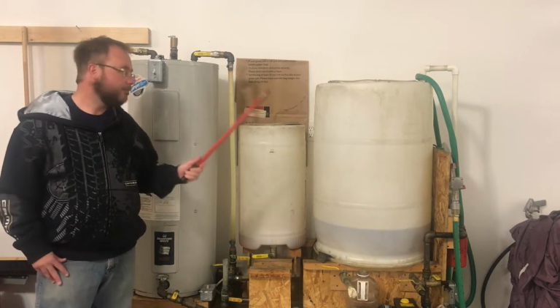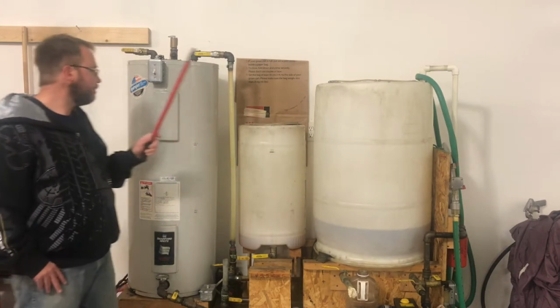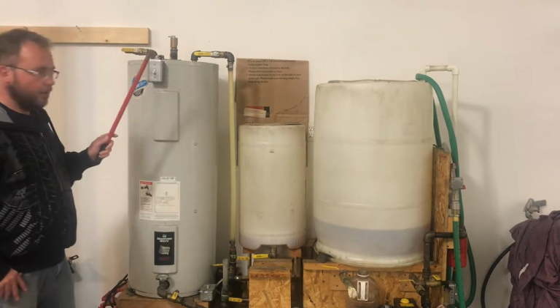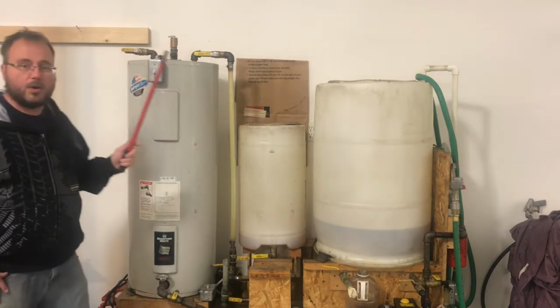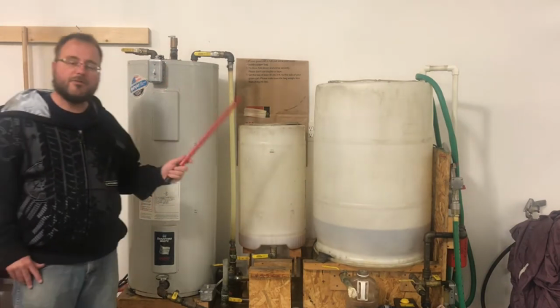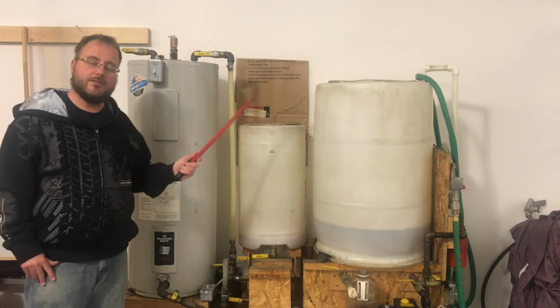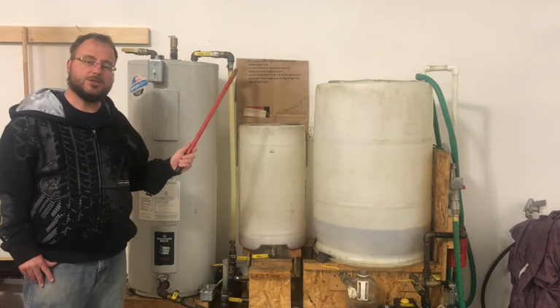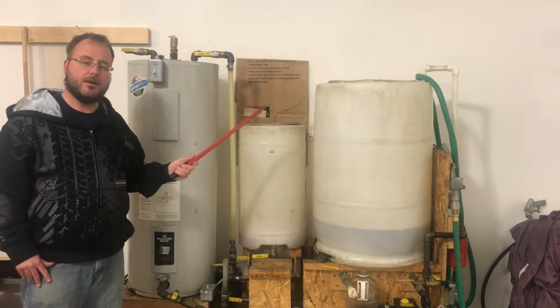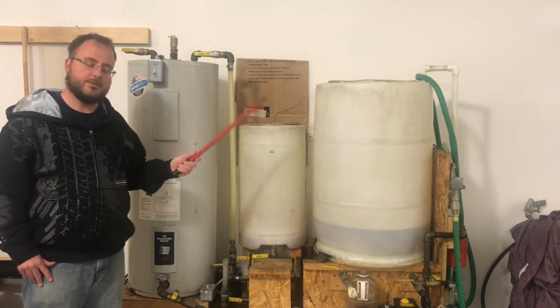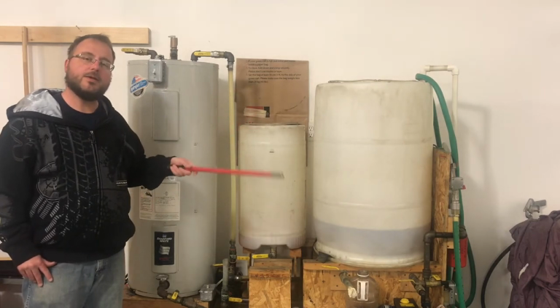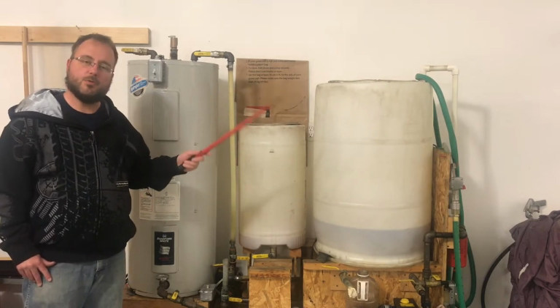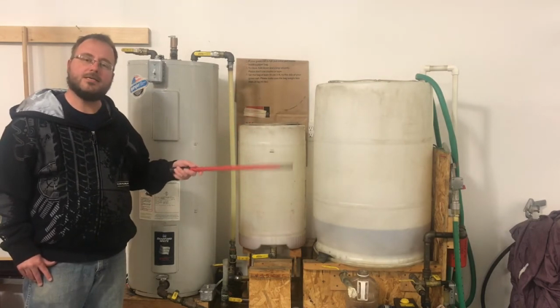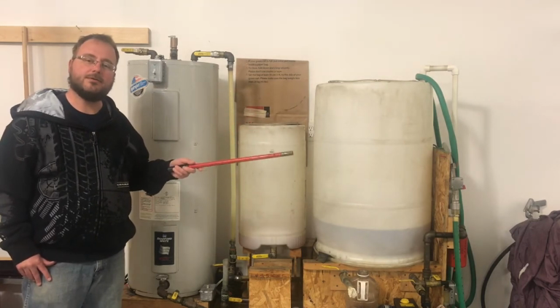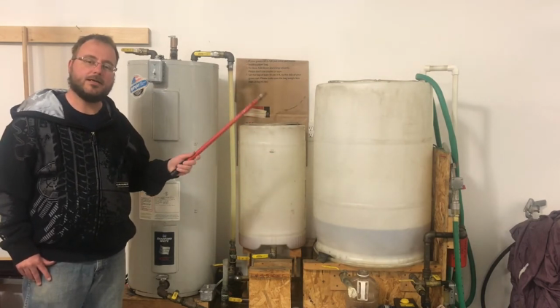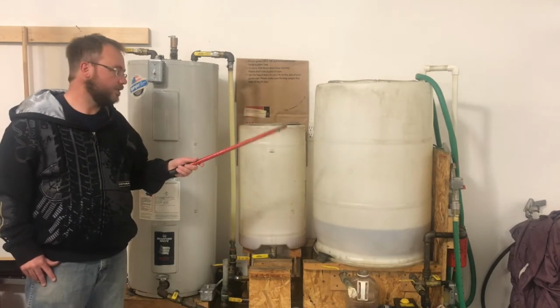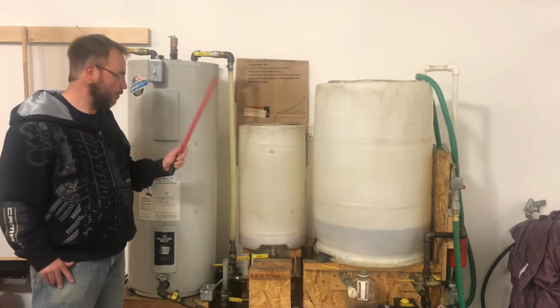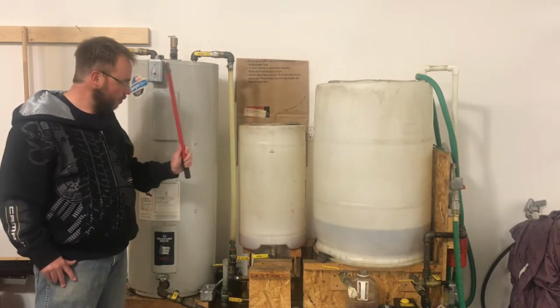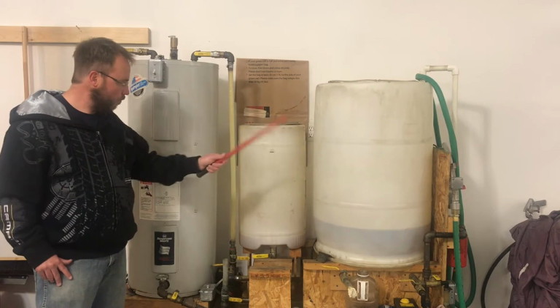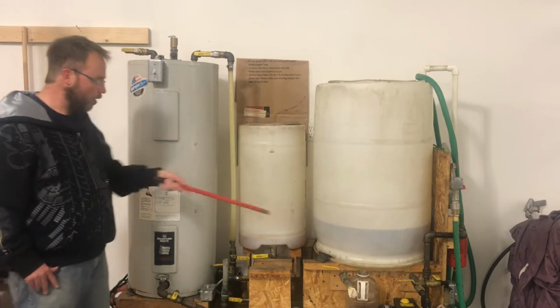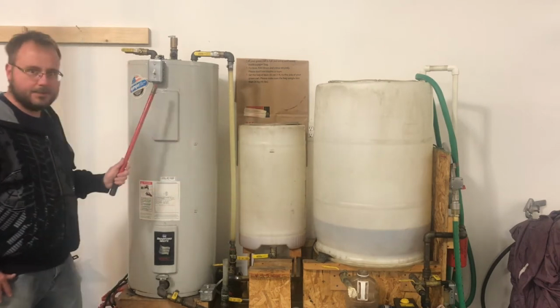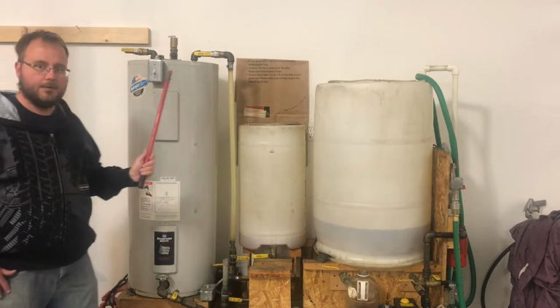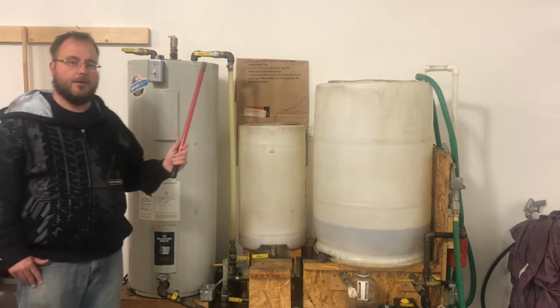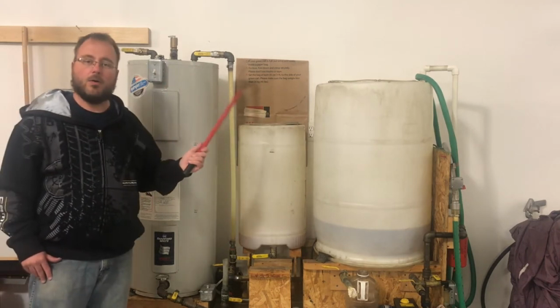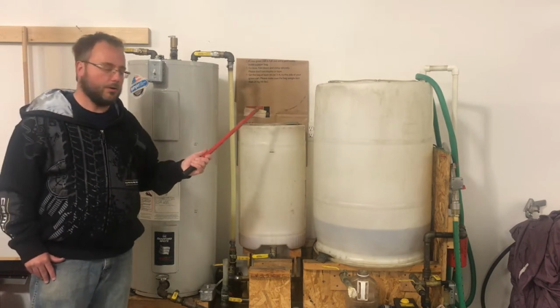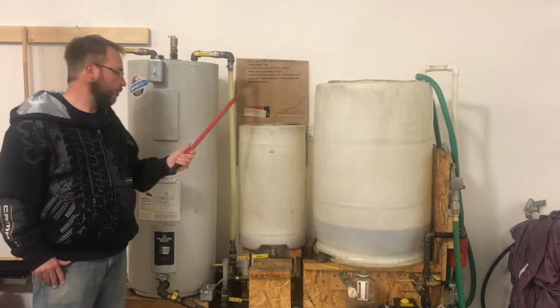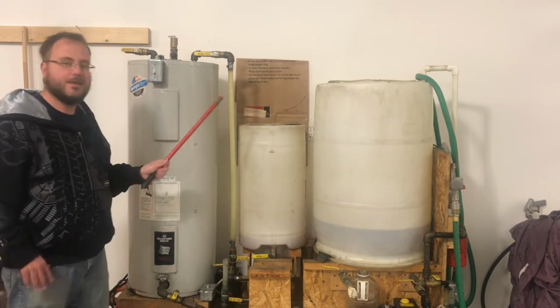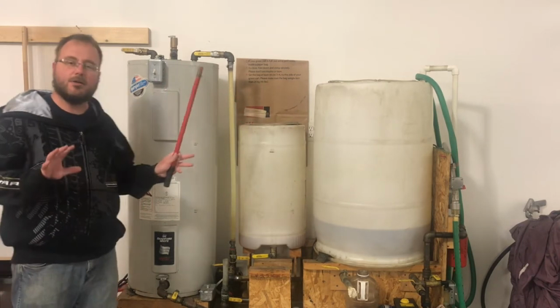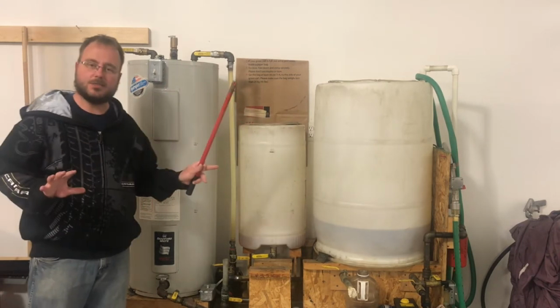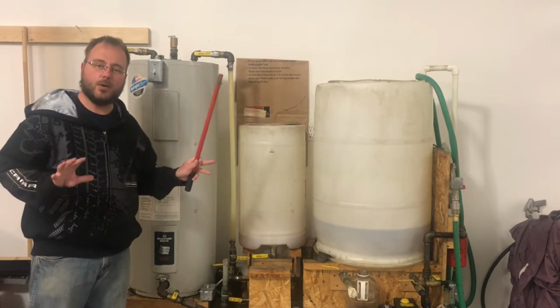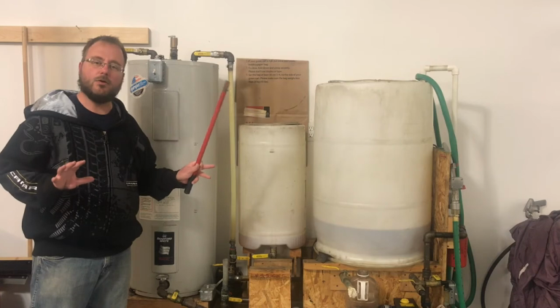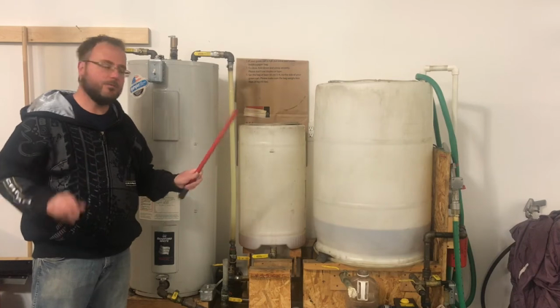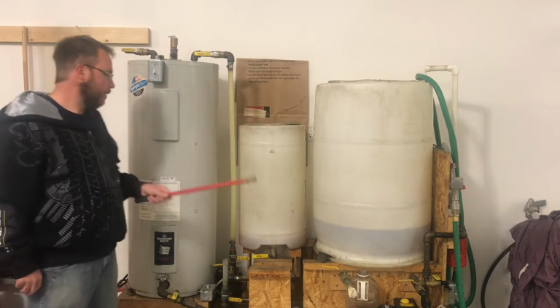This is a quick overview of the machine, and then I'll go into more detailed explanations in other videos about what everything is and how it all works. This video is just a quick overview.